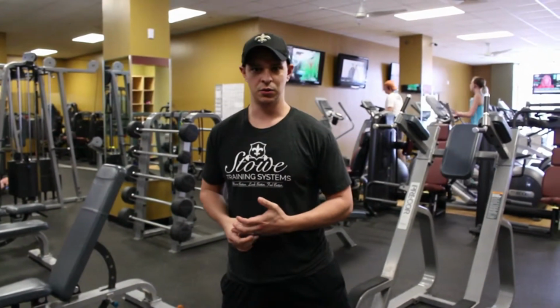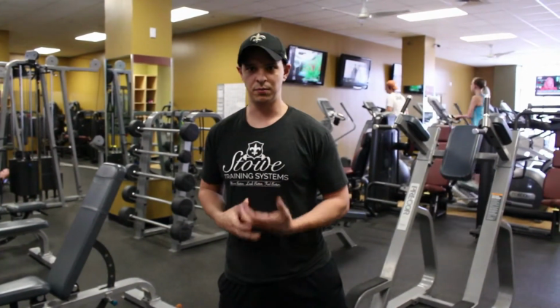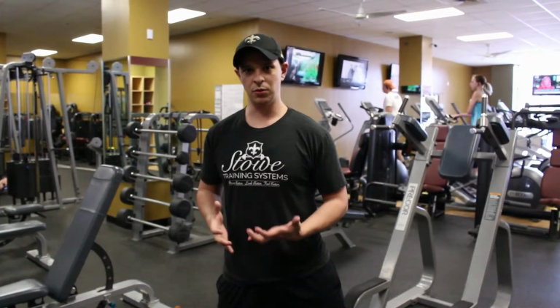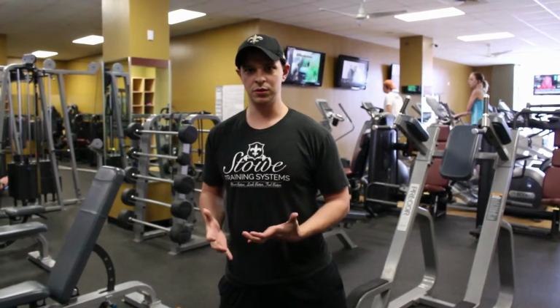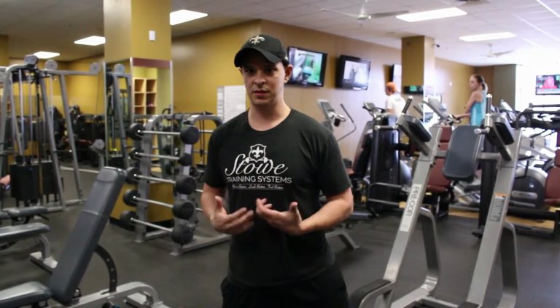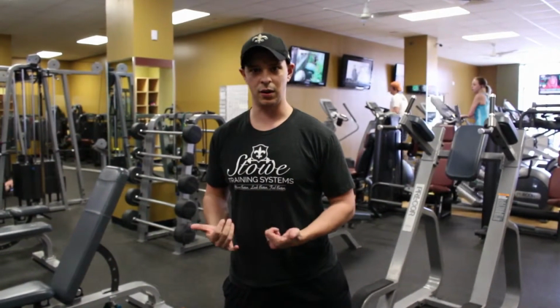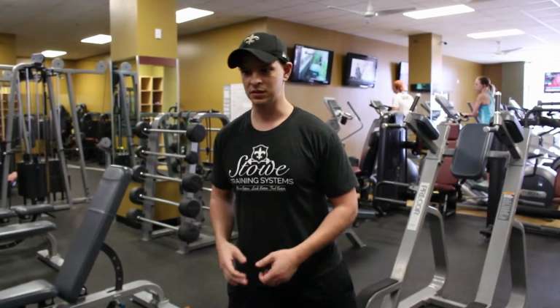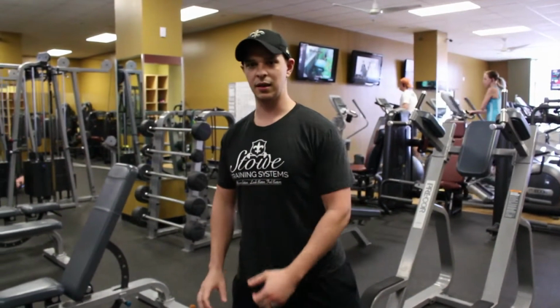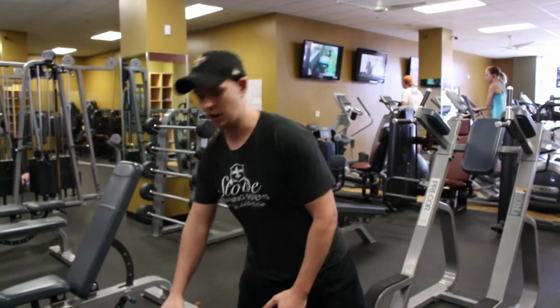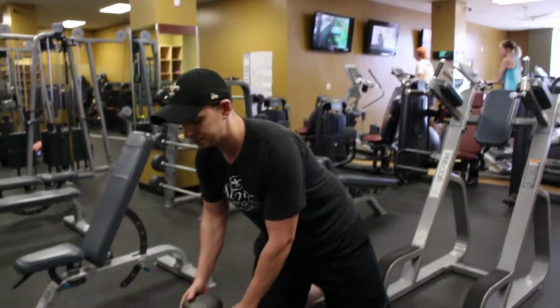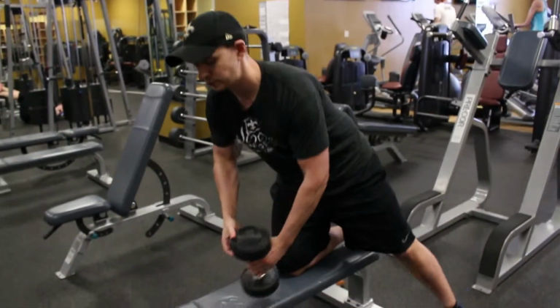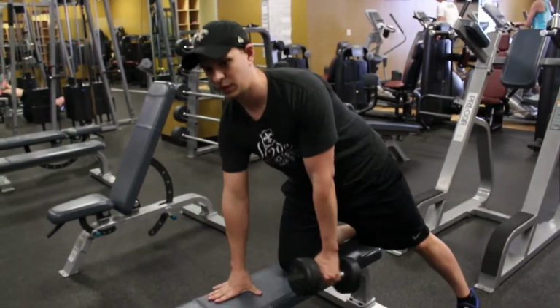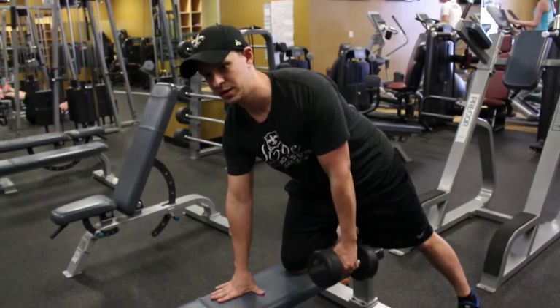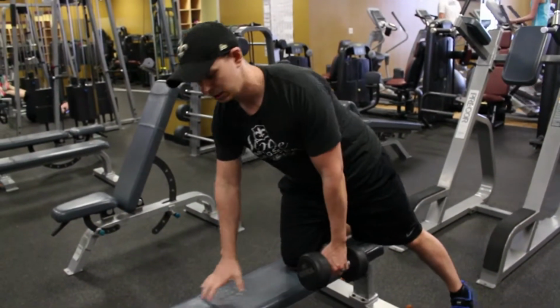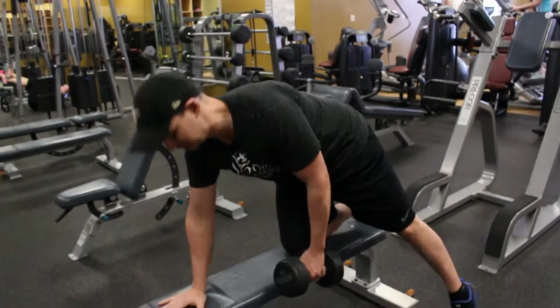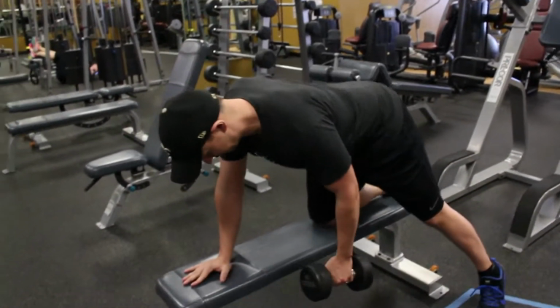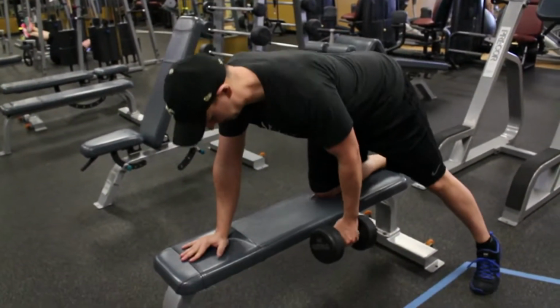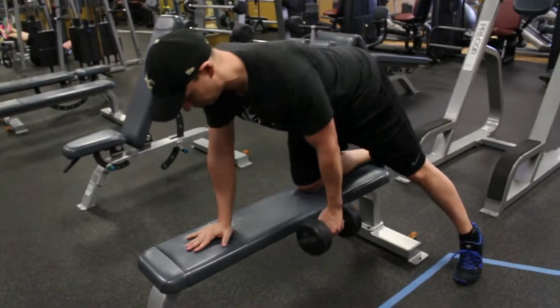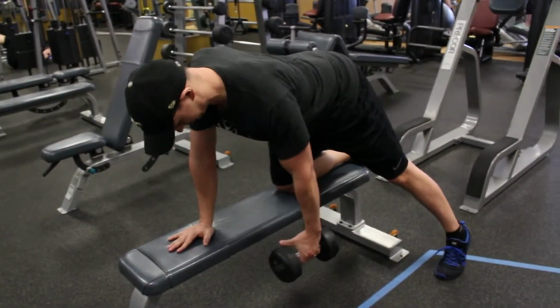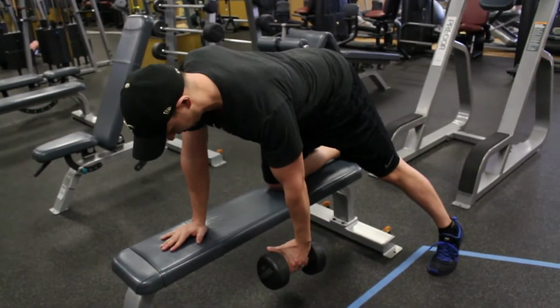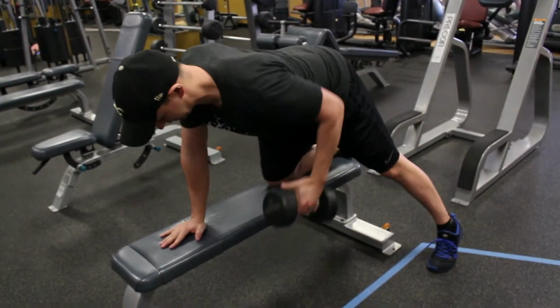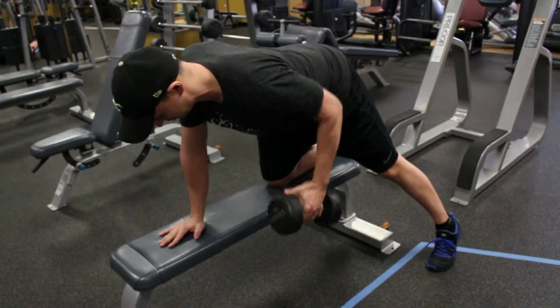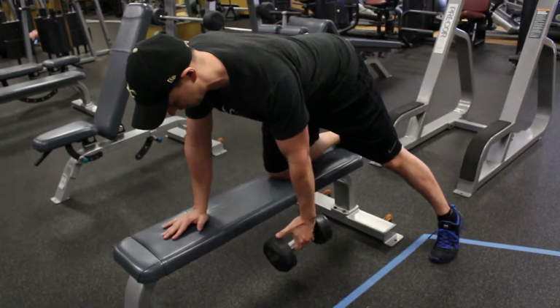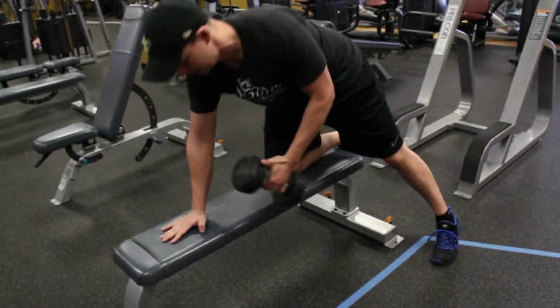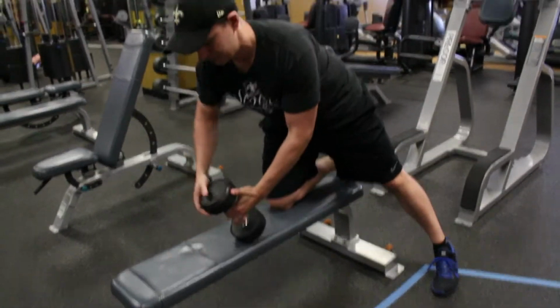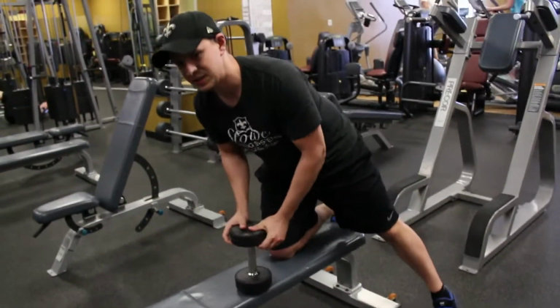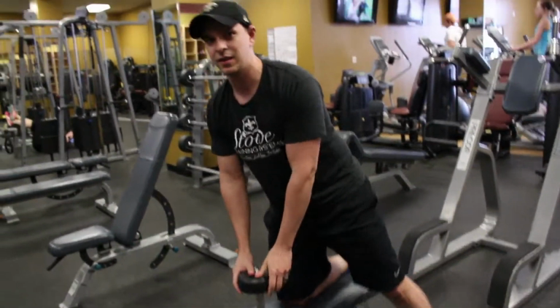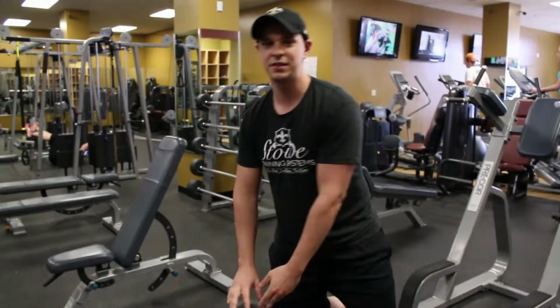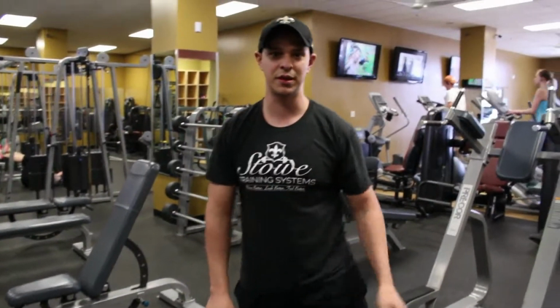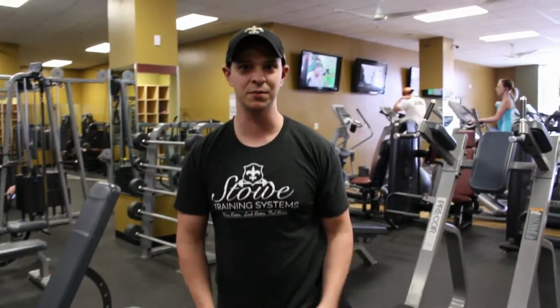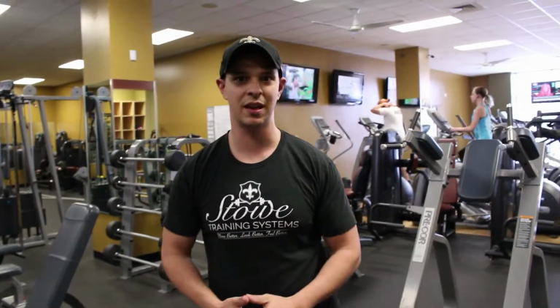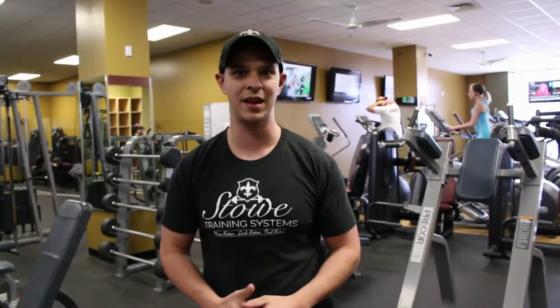So the big mistake with rows that I see very often is setting up too high here. Instead, let's get everything pretty parallel and set up here. This is Nate at Stowe Training Systems — have a great day.